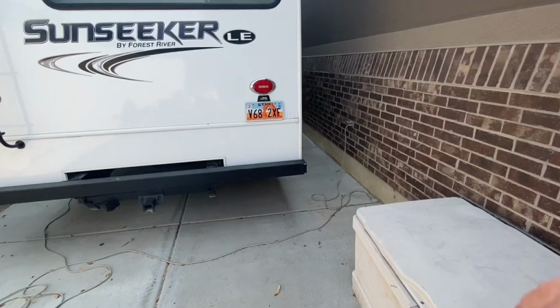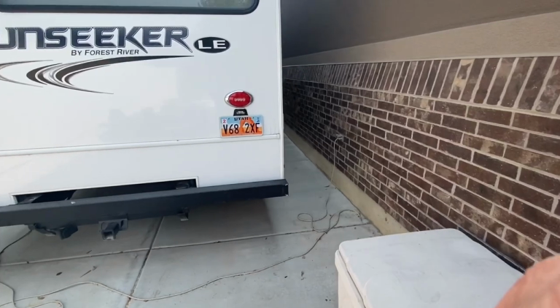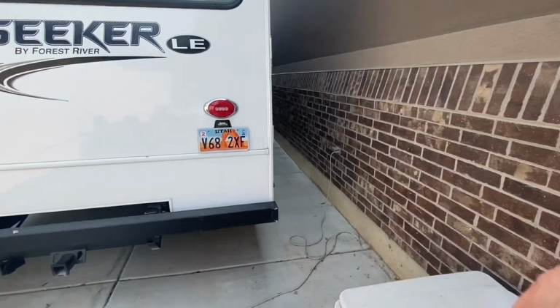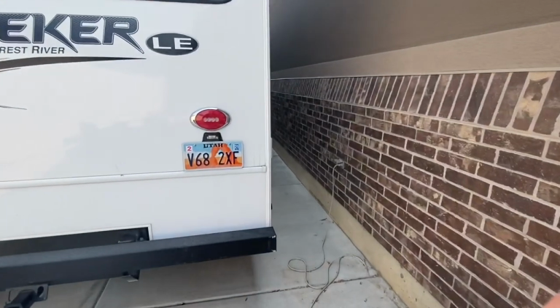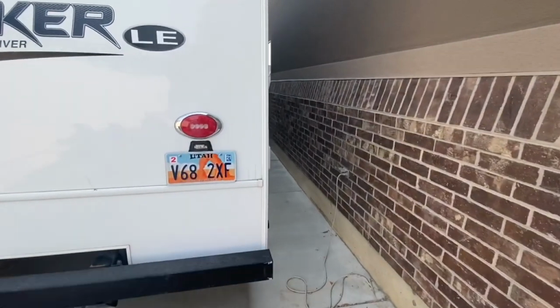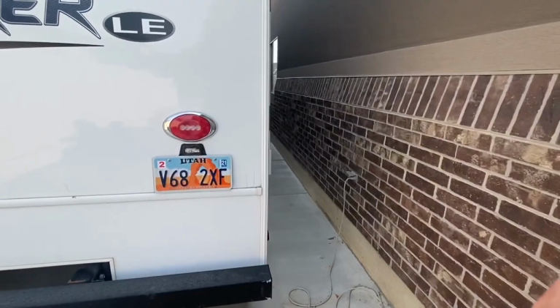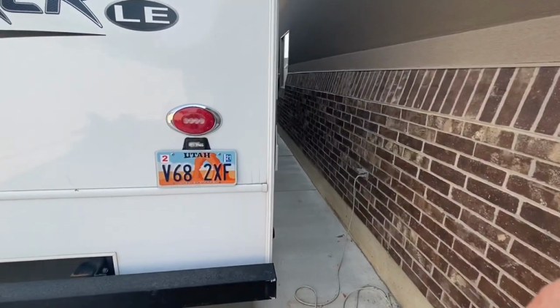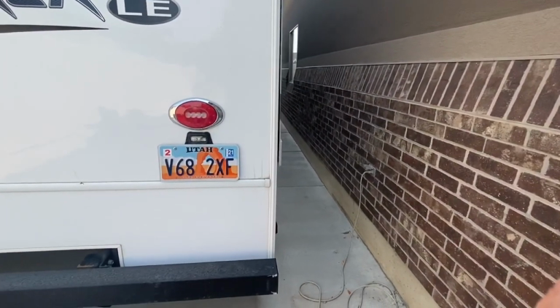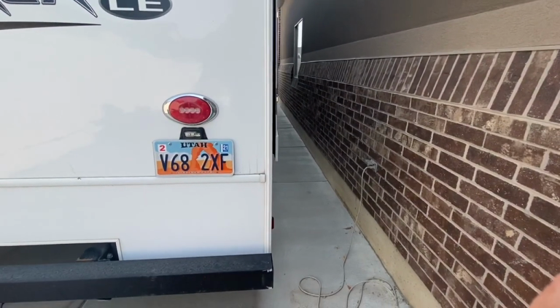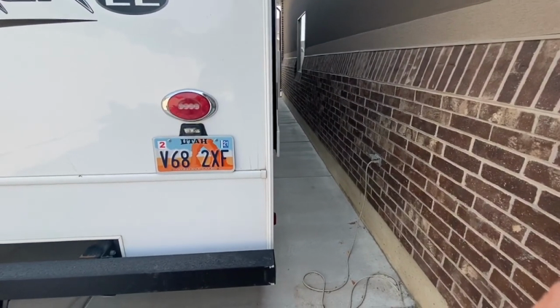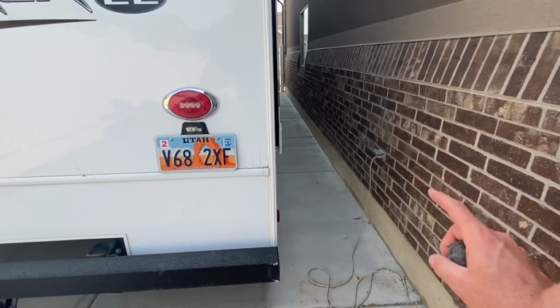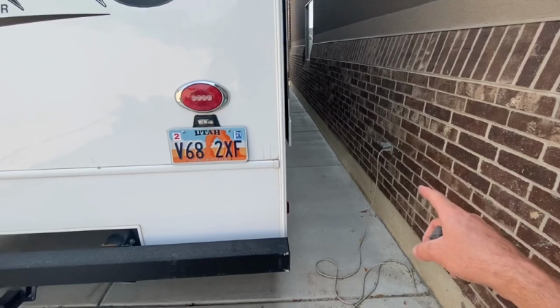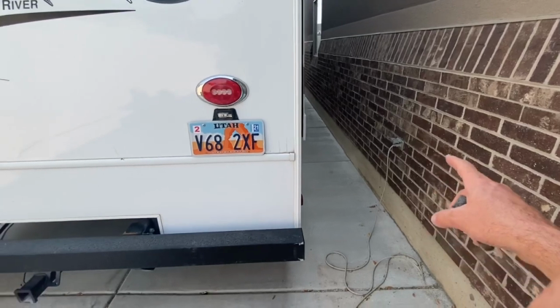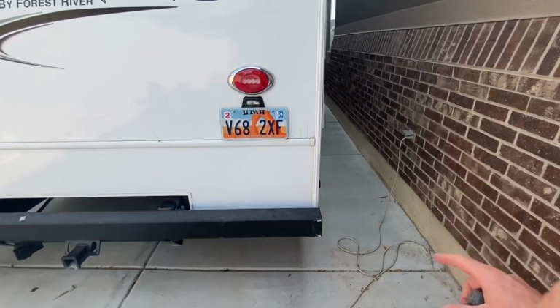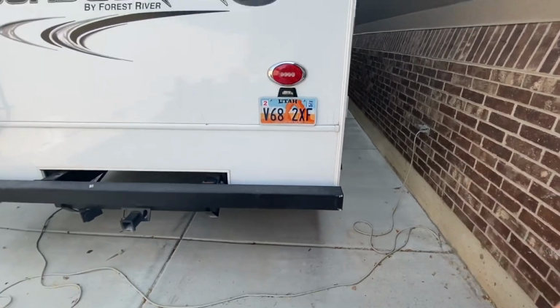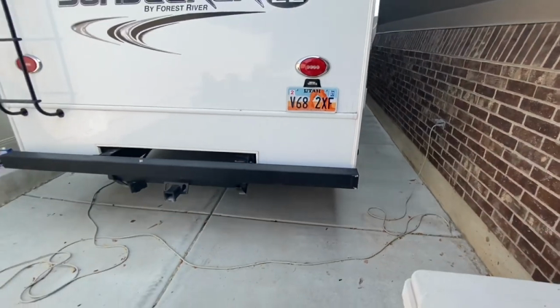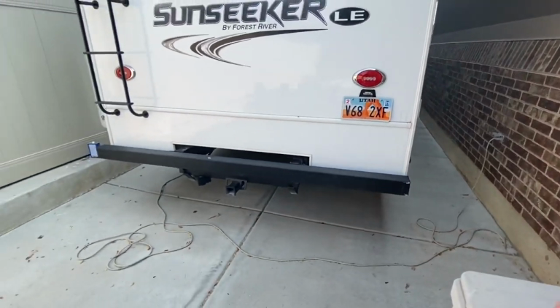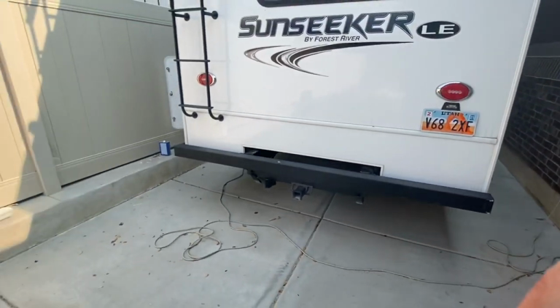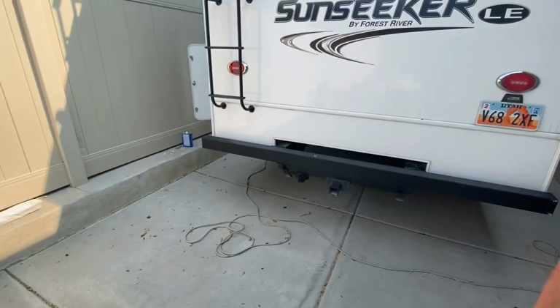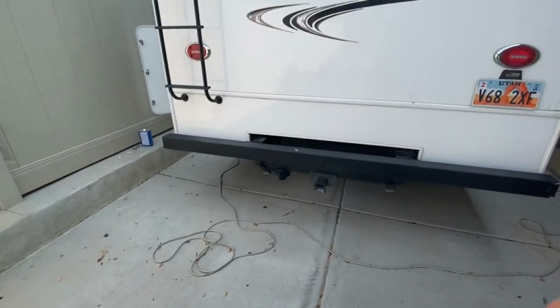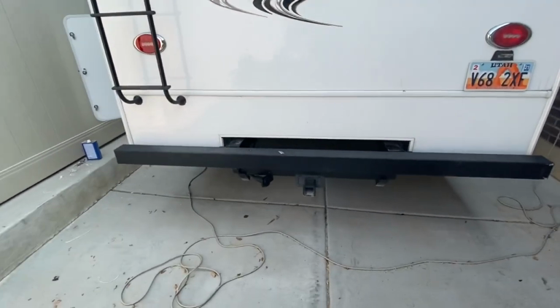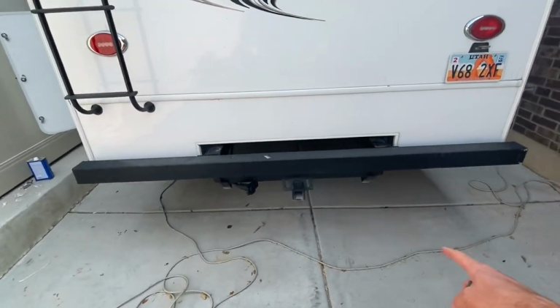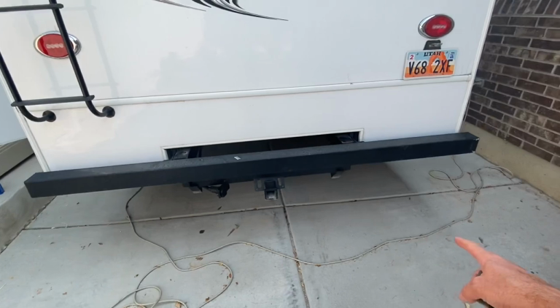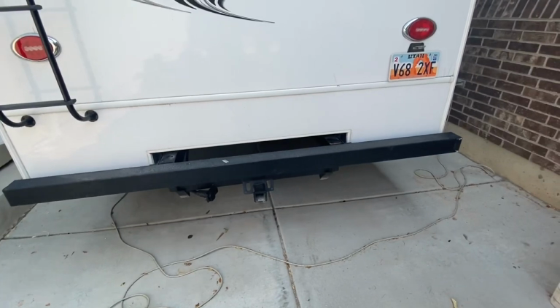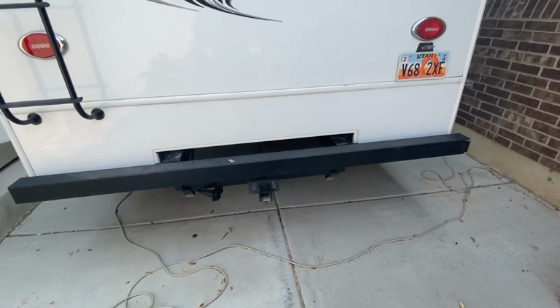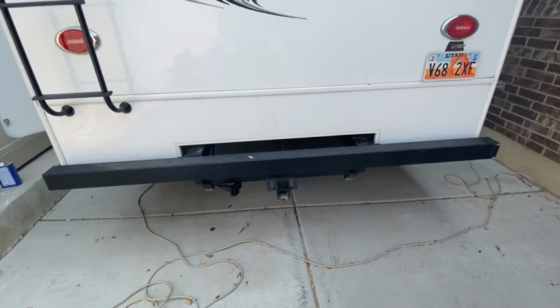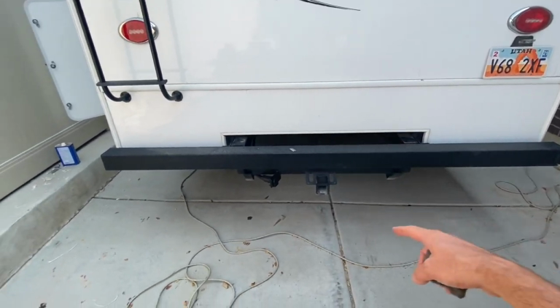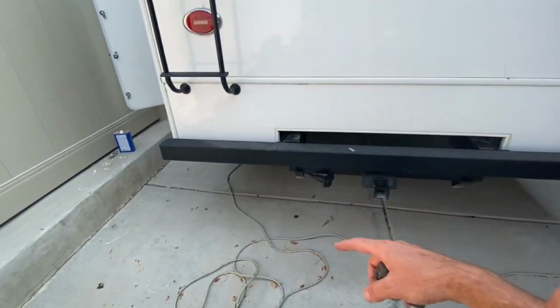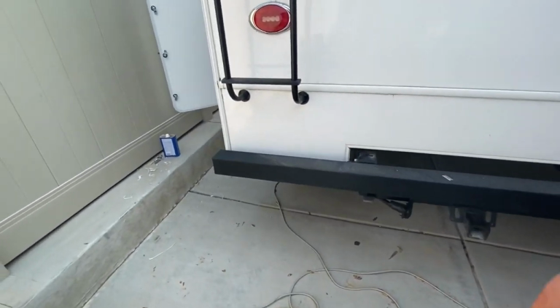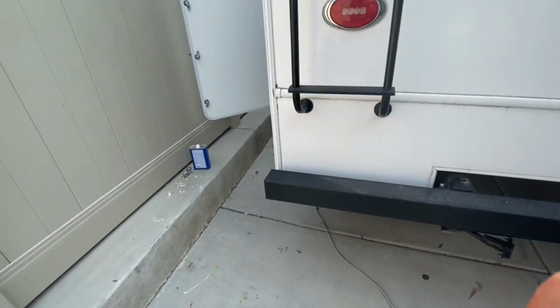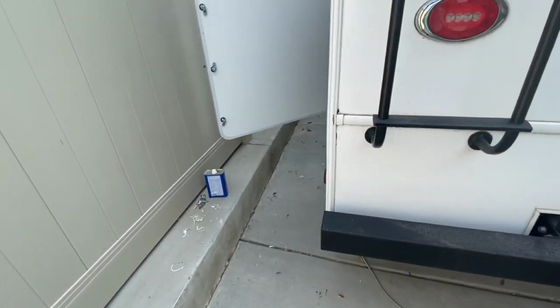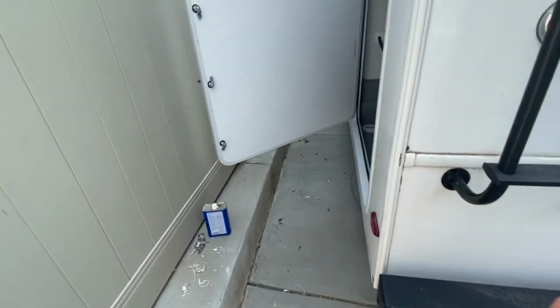Hey guys, welcome to the video. Today I want to show you kind of a hack, something to do with your RV. When you have it plugged in, whether at home, storage, or at the campground, you have your power. This is just plugged into a standard 110 outlet, 15 amp outlet.